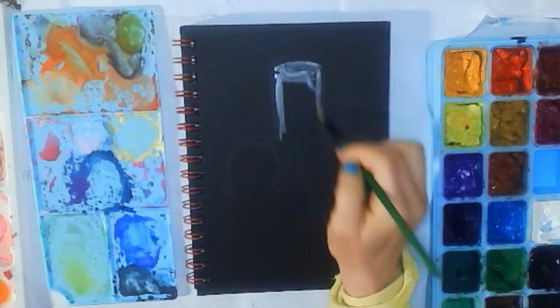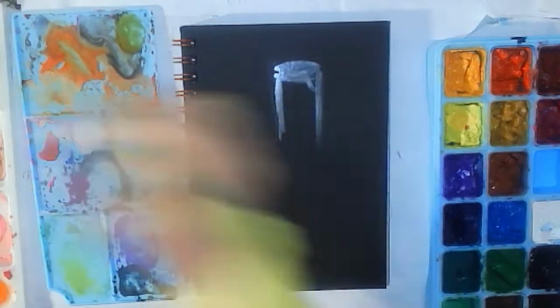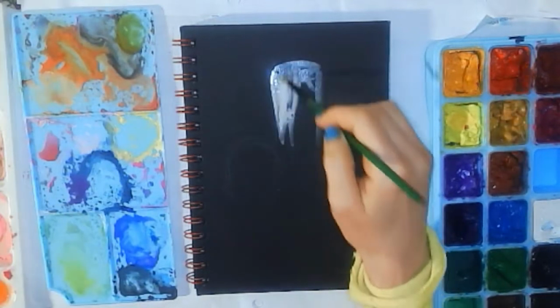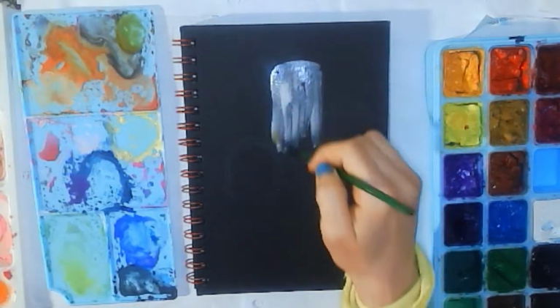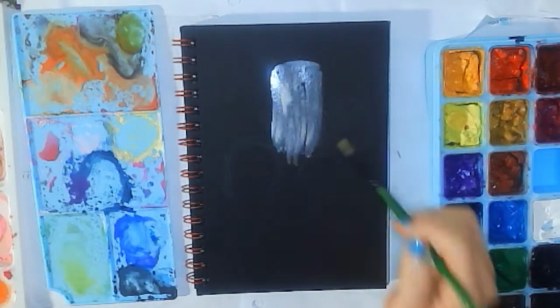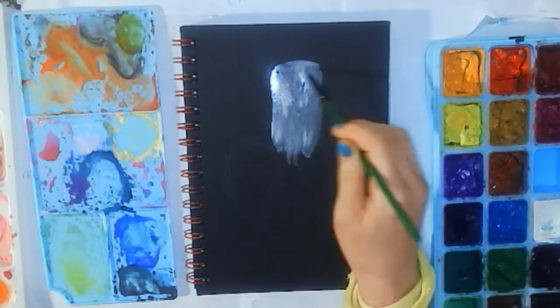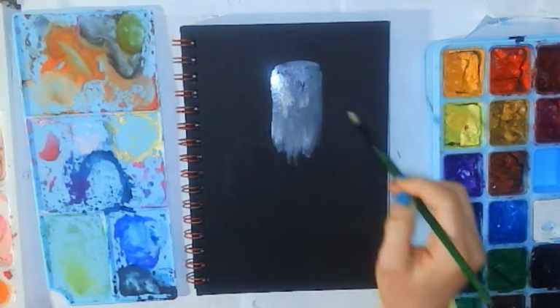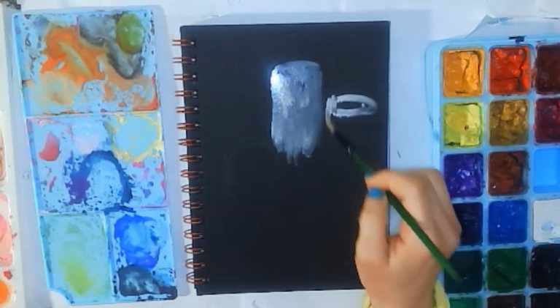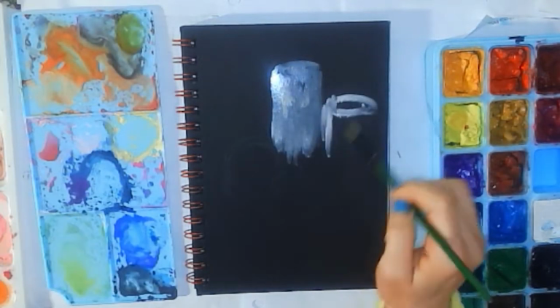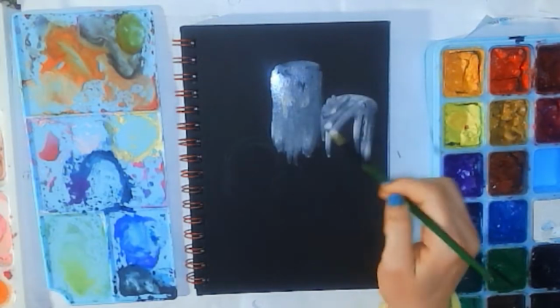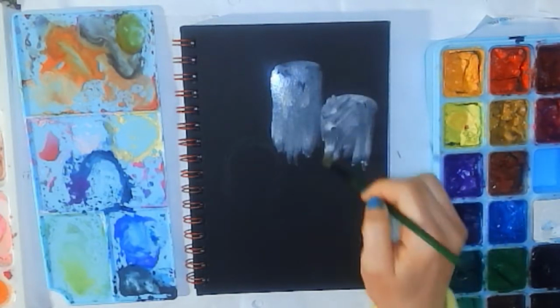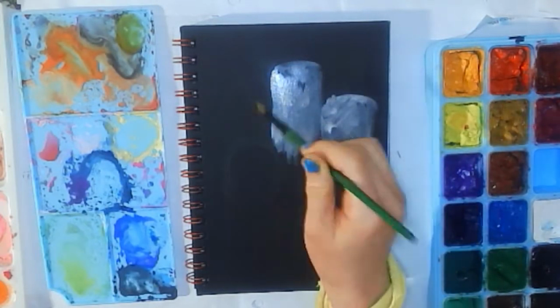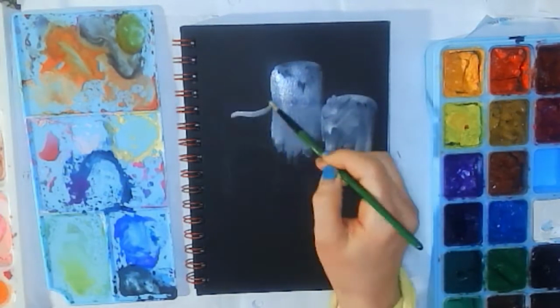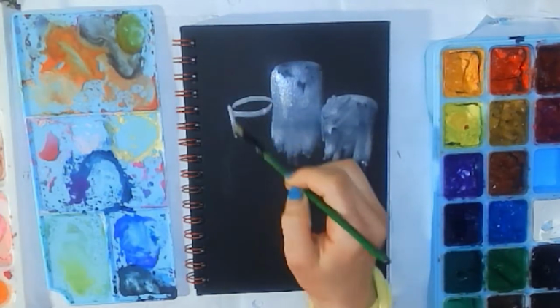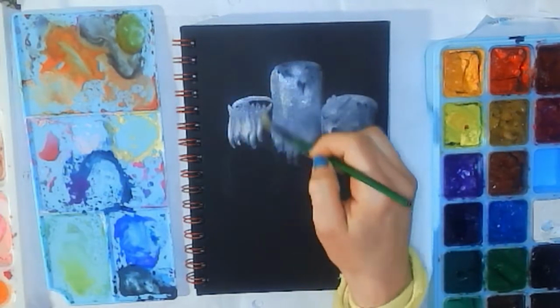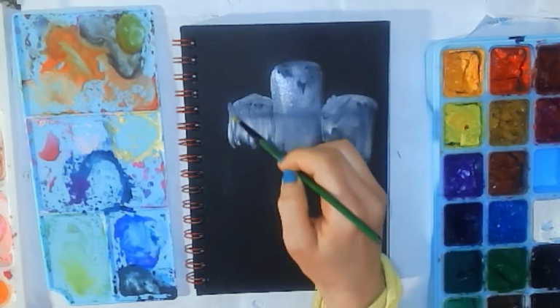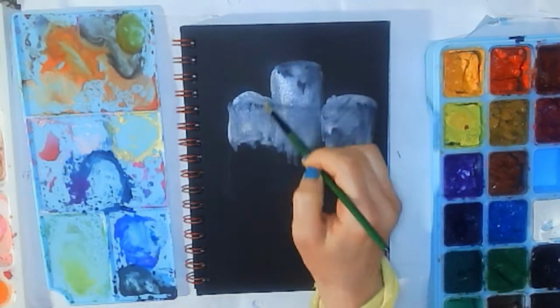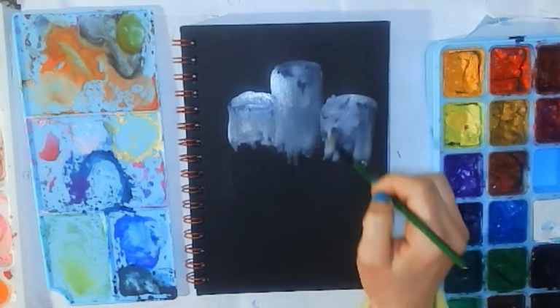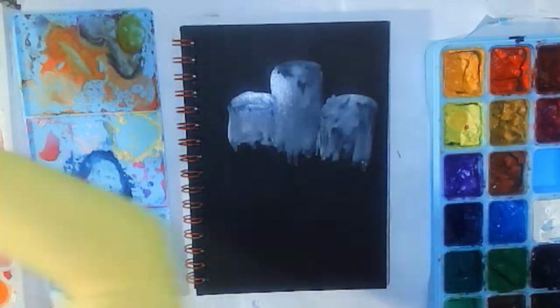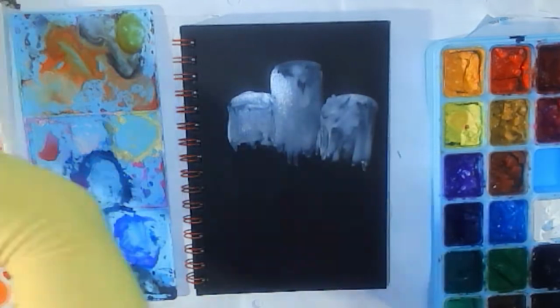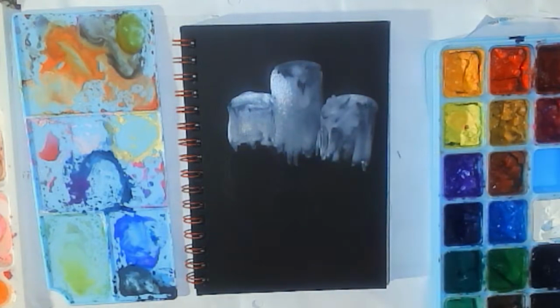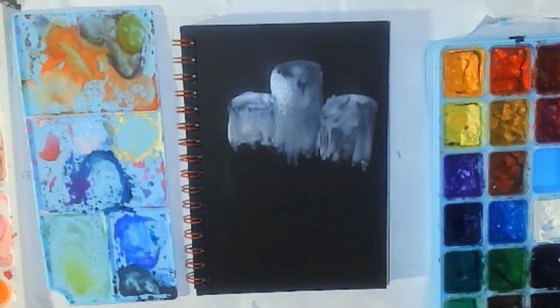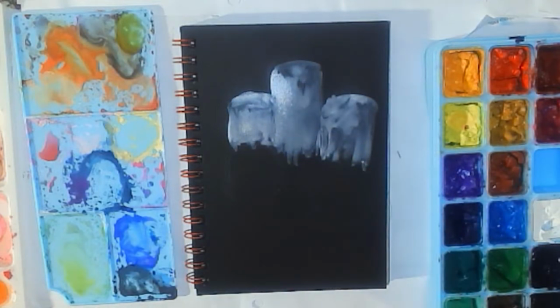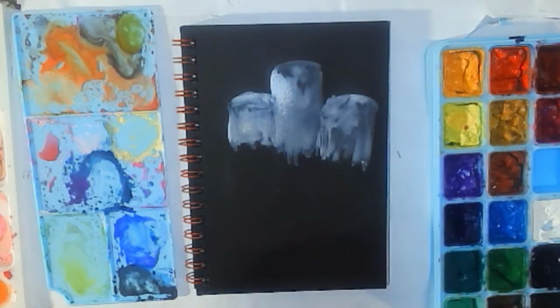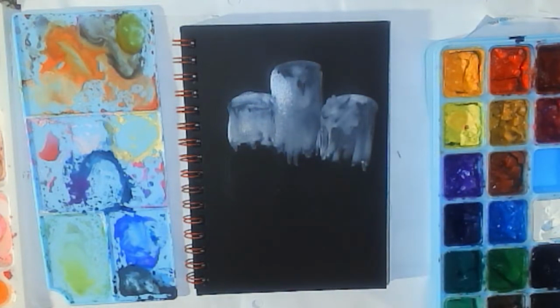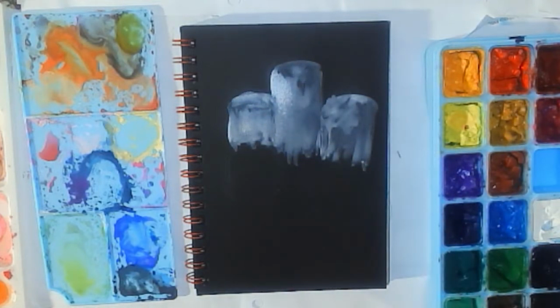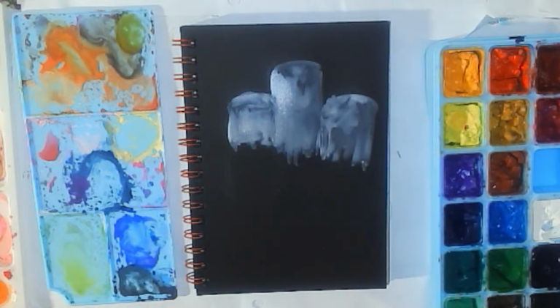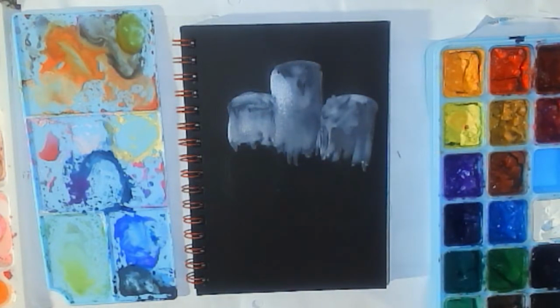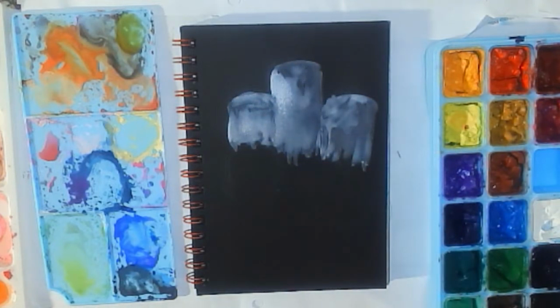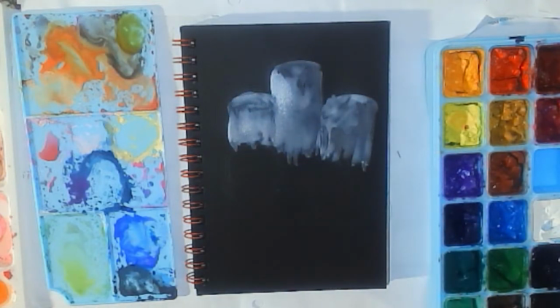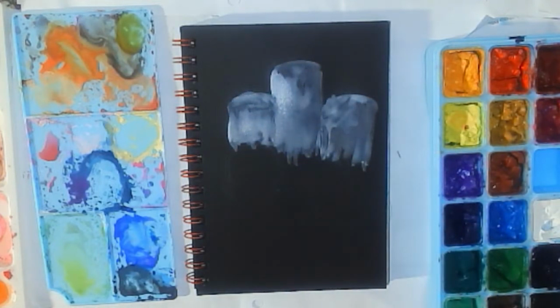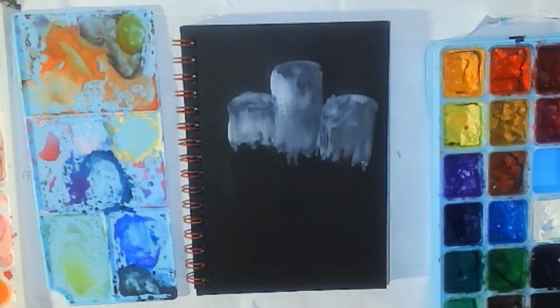This is Artinsomnia on social media and here is another gouache tutorial. This is for a still life I painted for Dia de los Muertos, or Day of the Dead.